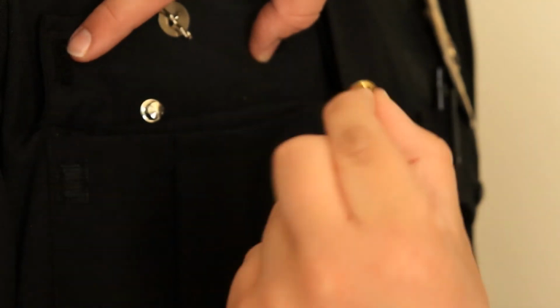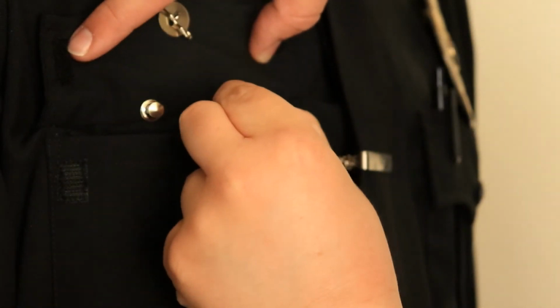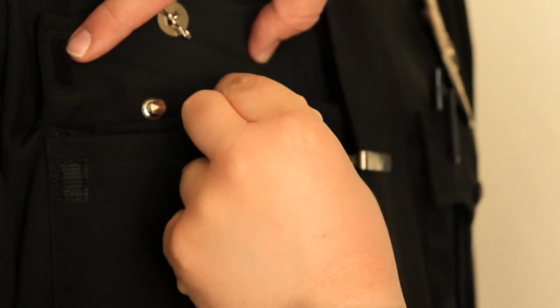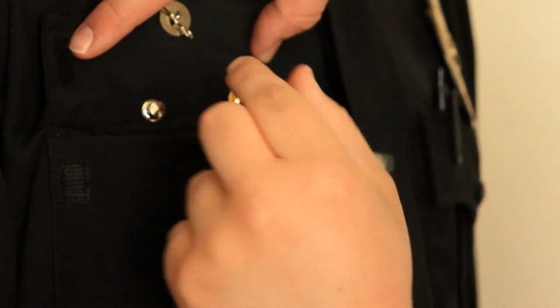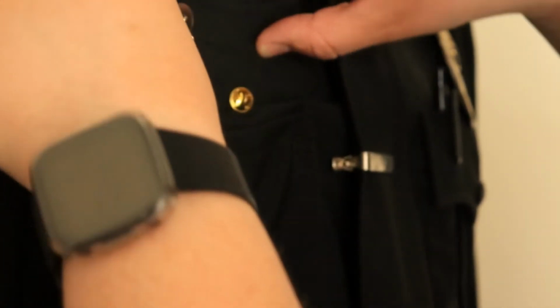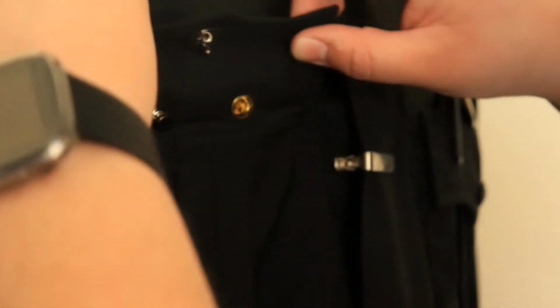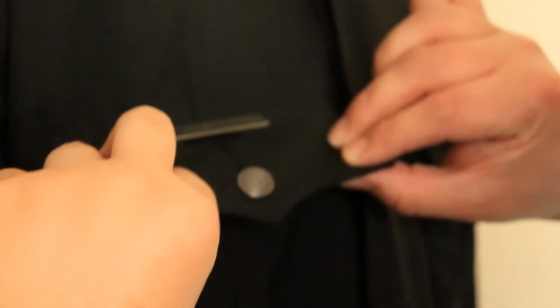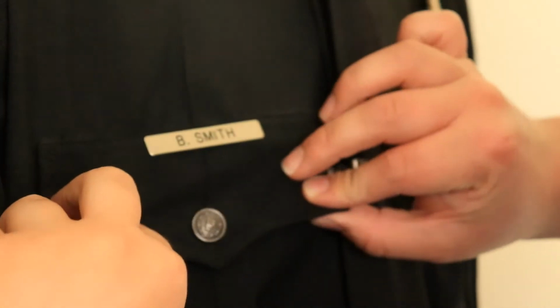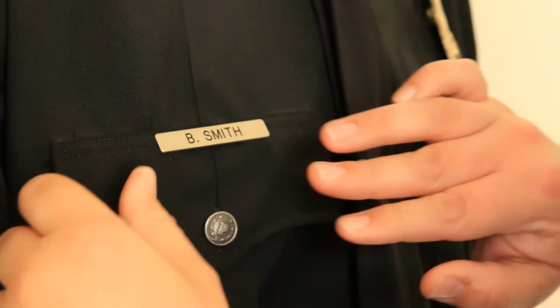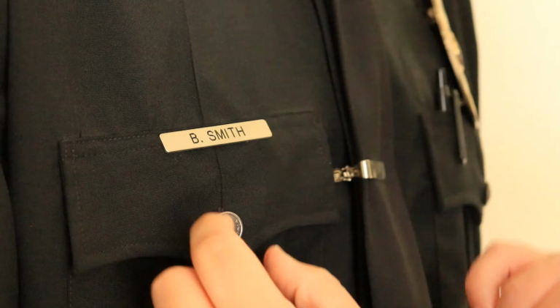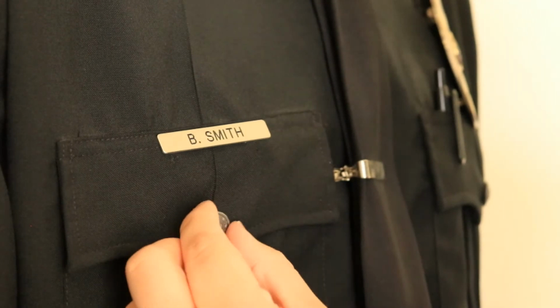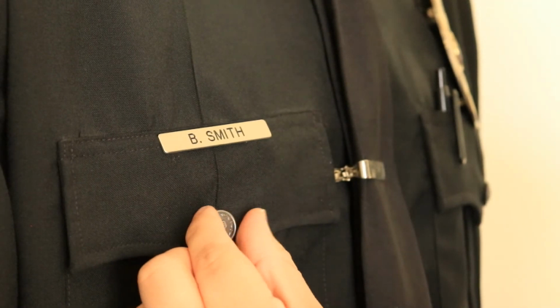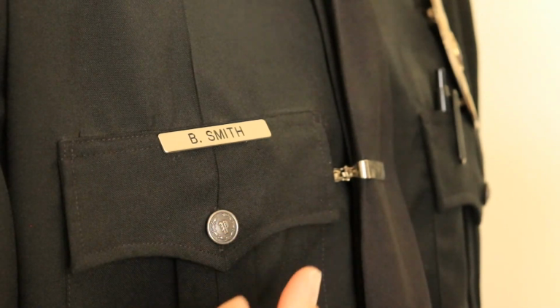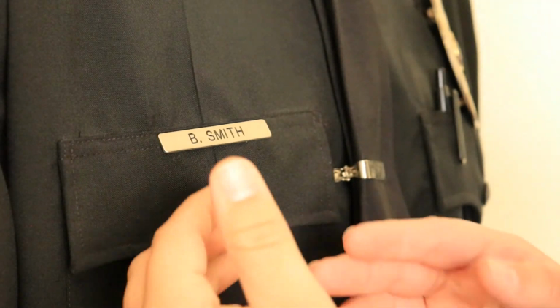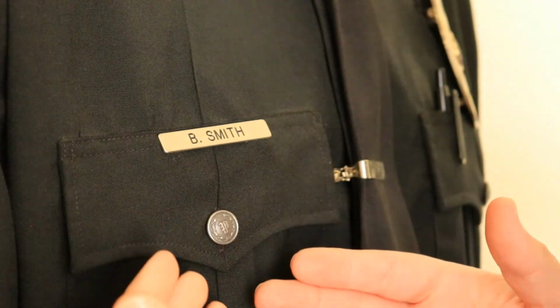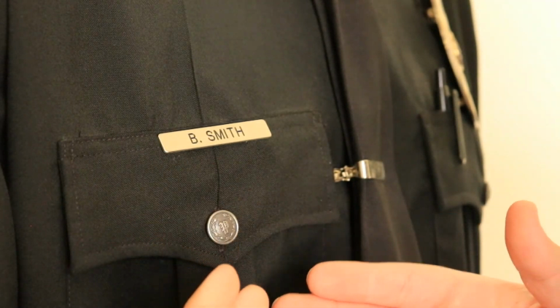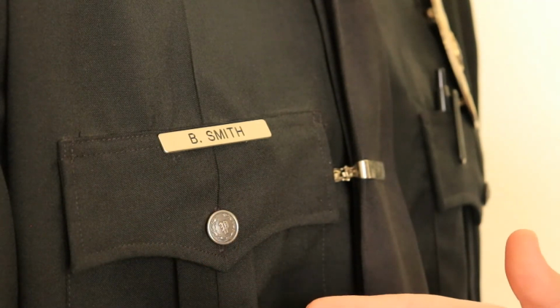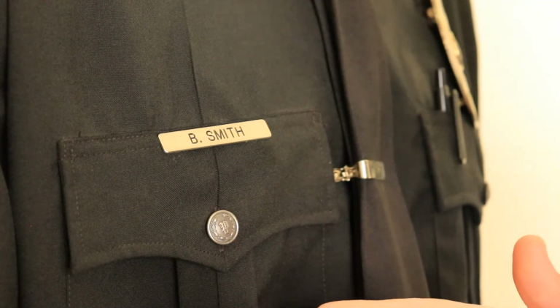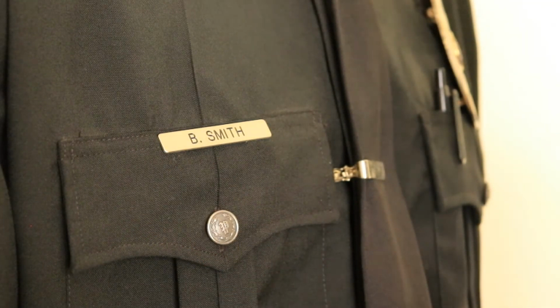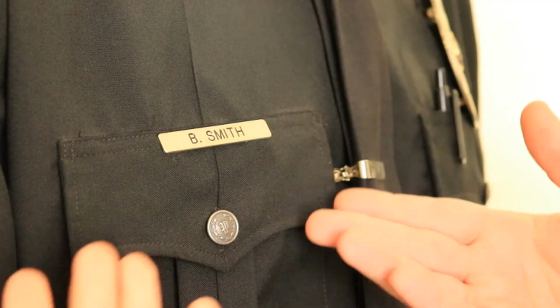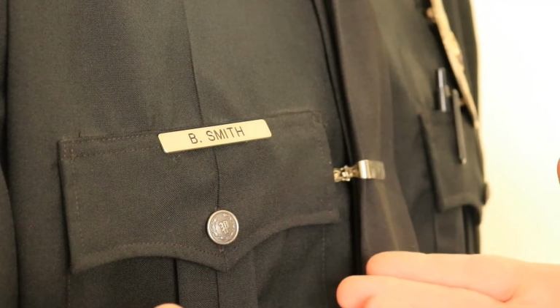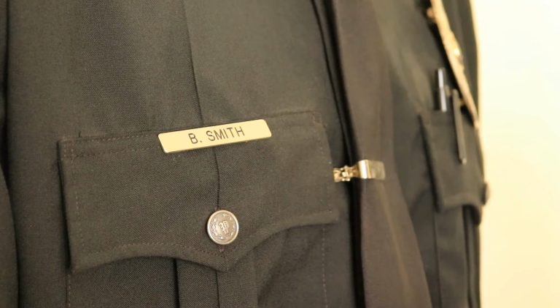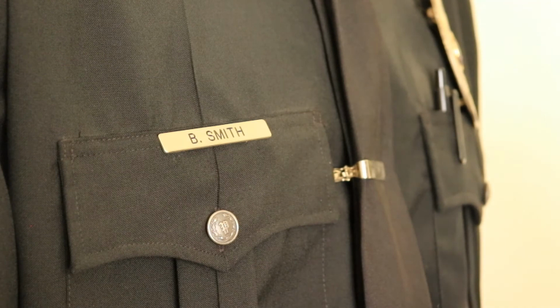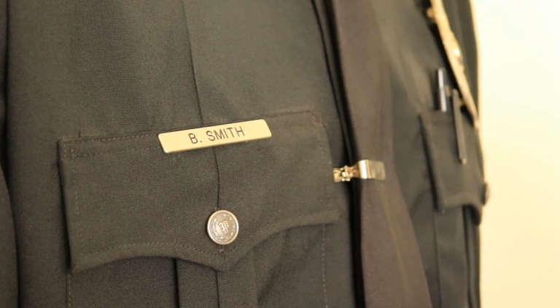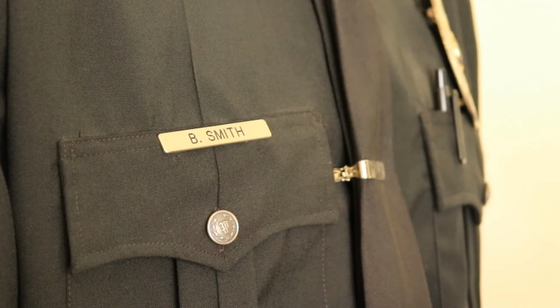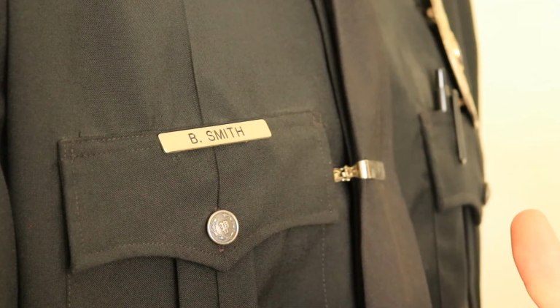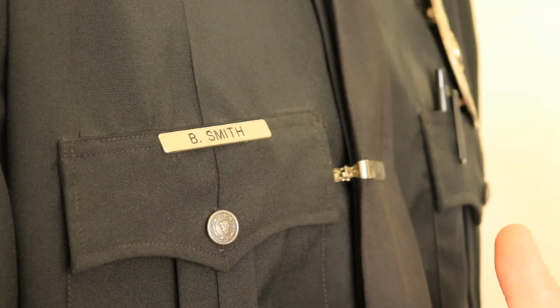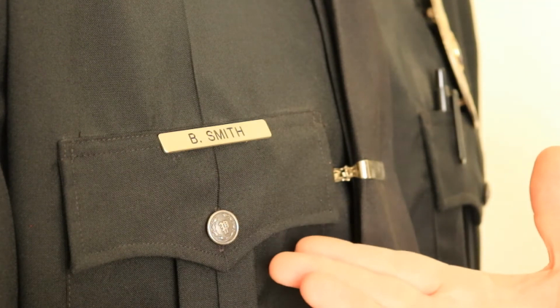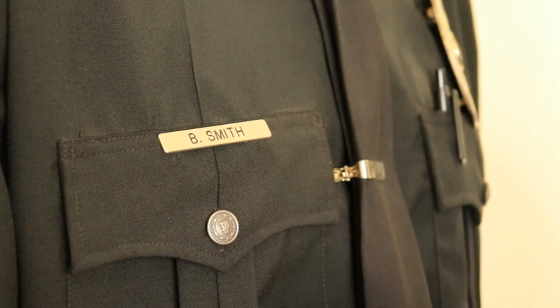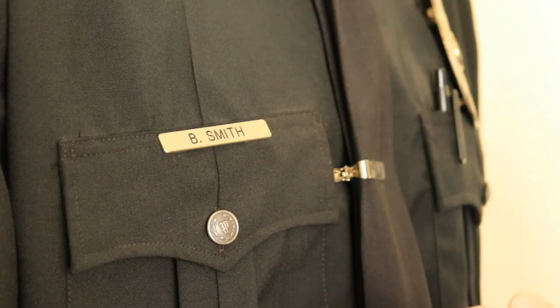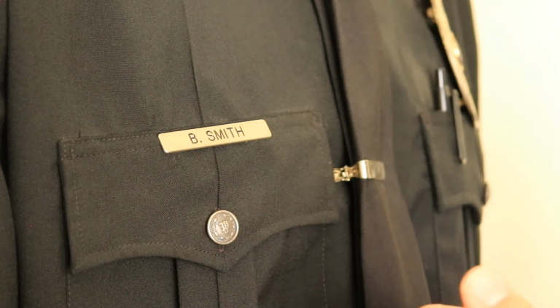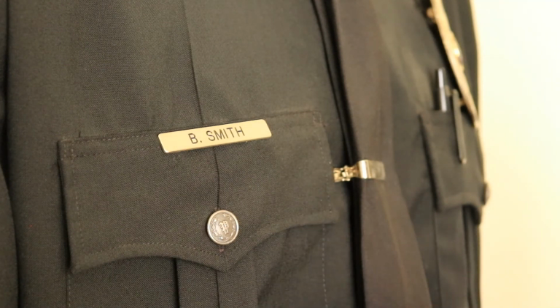It comes right off. So let's close our pocket. Make sure we're on point because we always want to look good for the general public. And there you go — your nameplate or whatever pin you're using is not going to go anywhere.